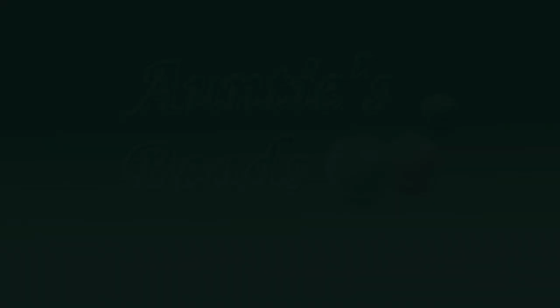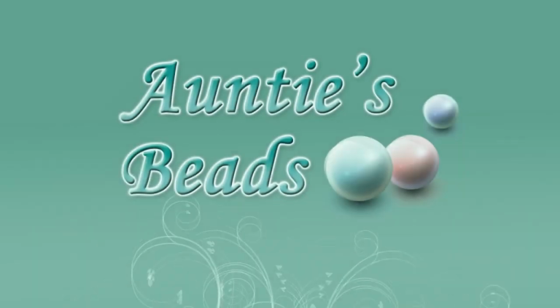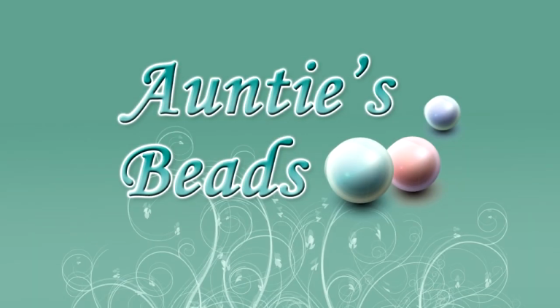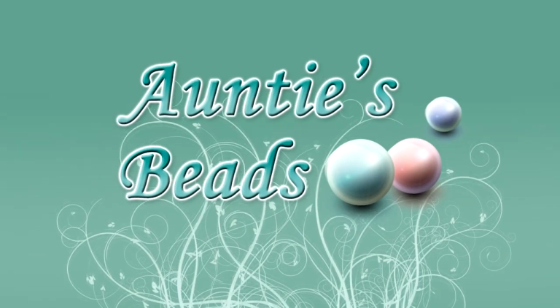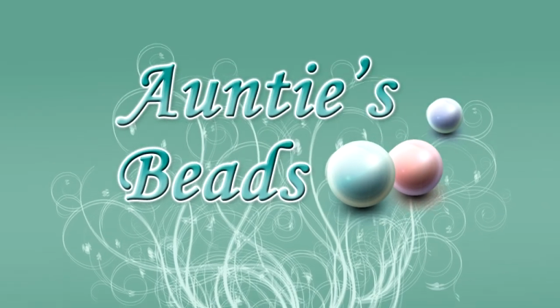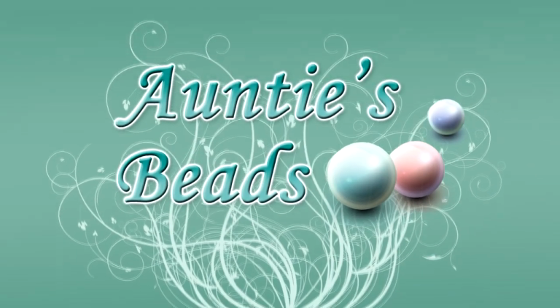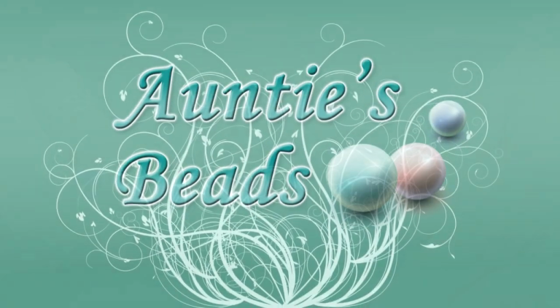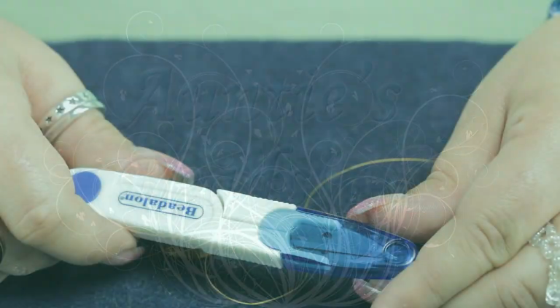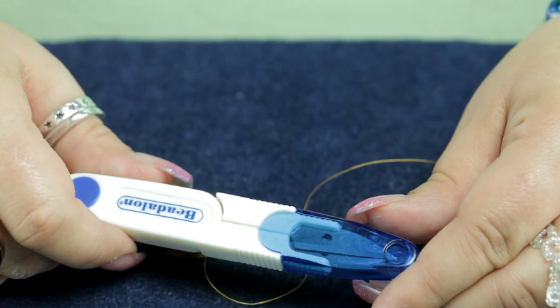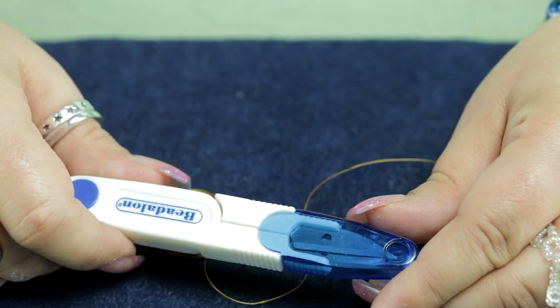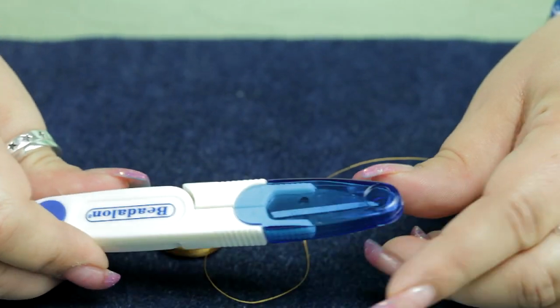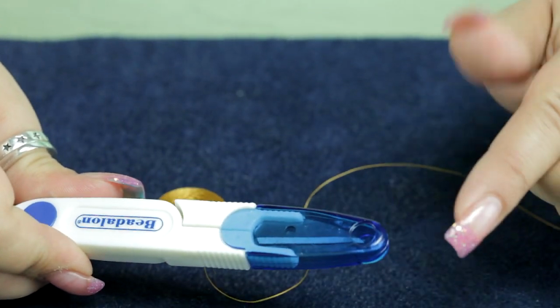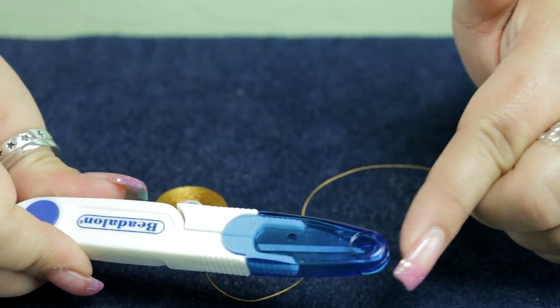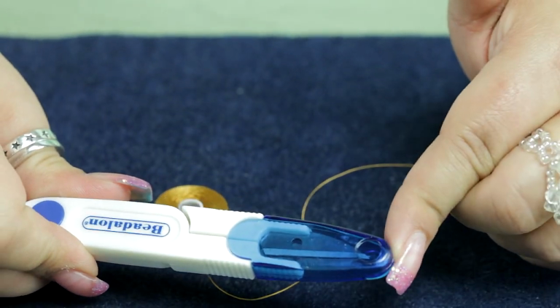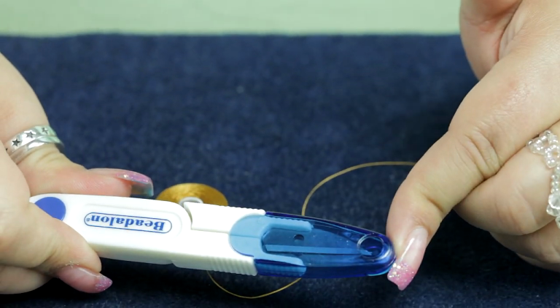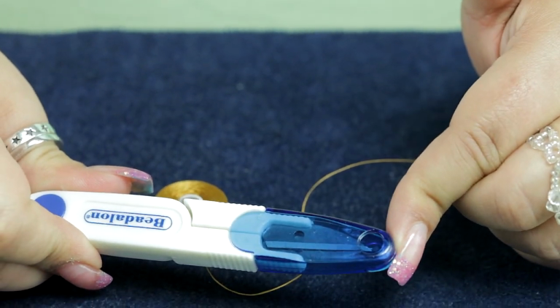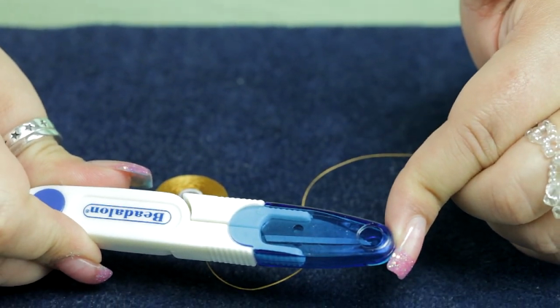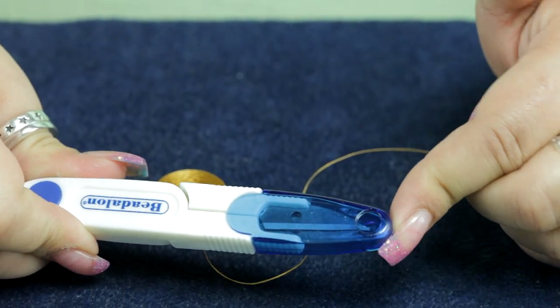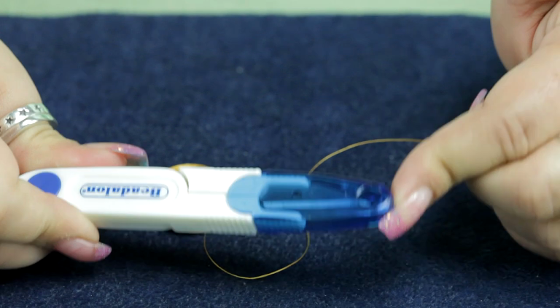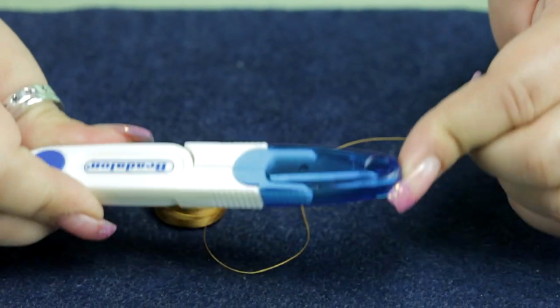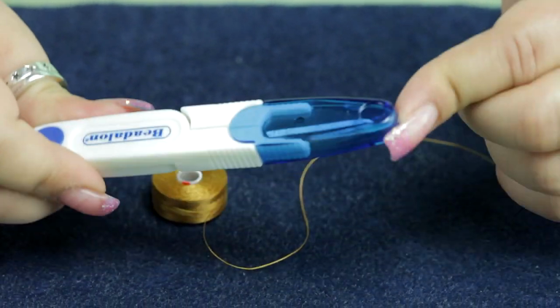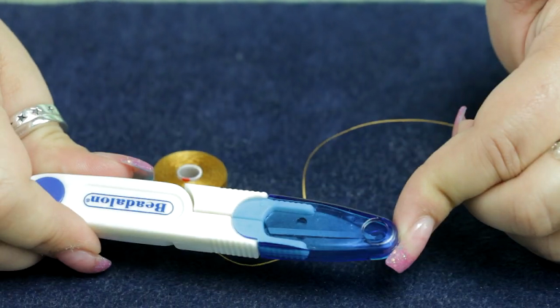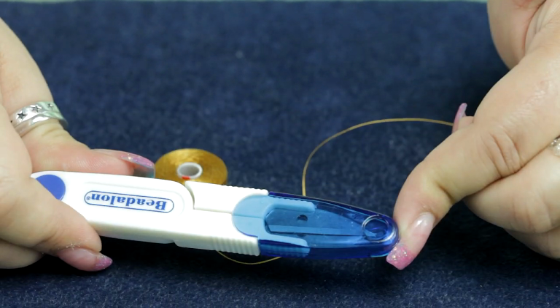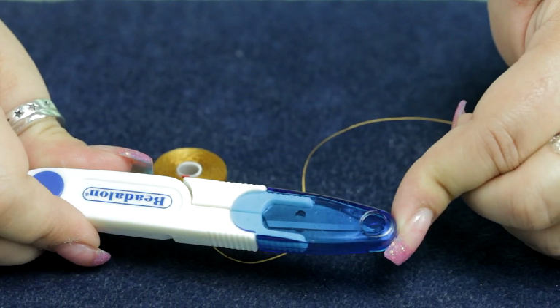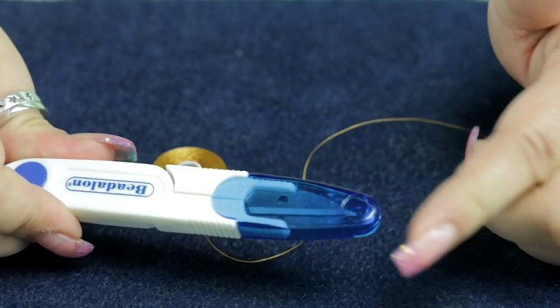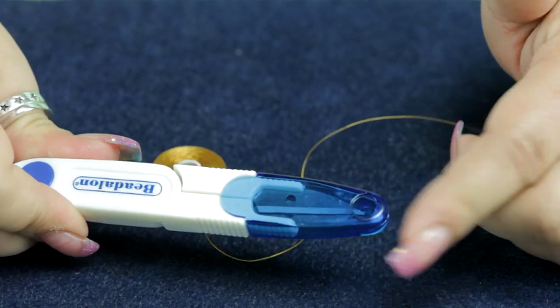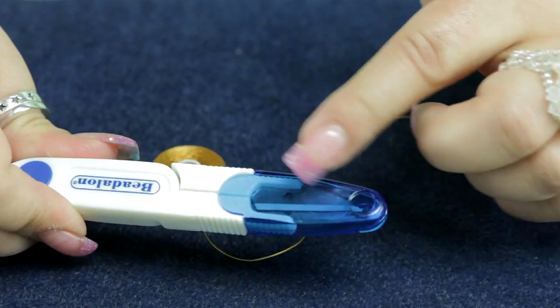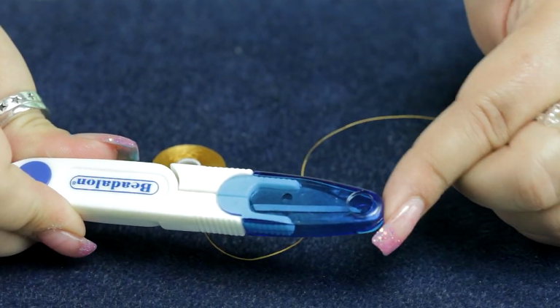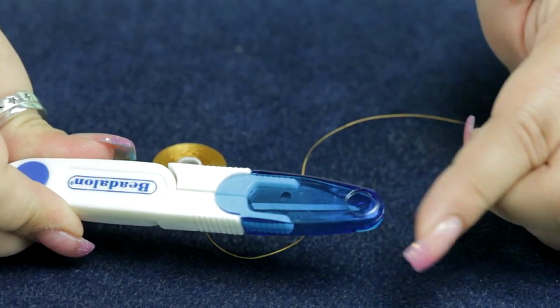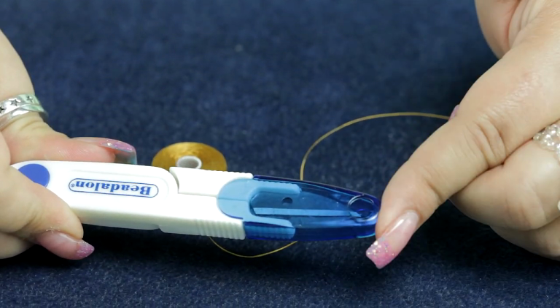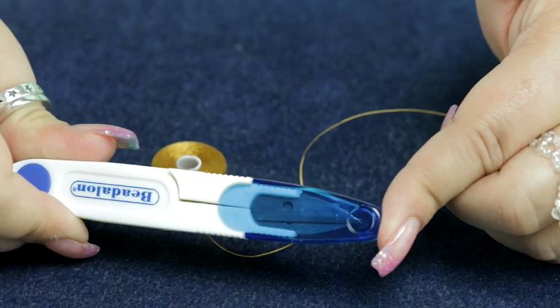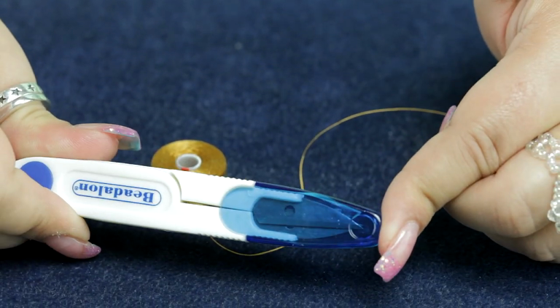I'm going to demonstrate Bead Align's snipper tool. It comes with a convenient cap on it, so you may keep it within your beading bag and not worry about cutting or stabbing yourself.